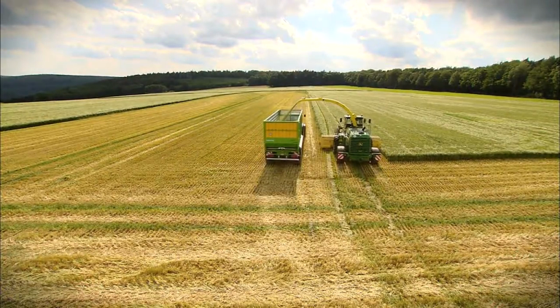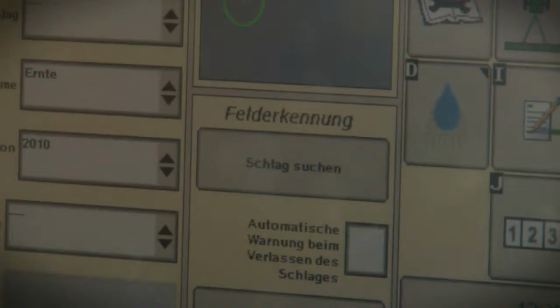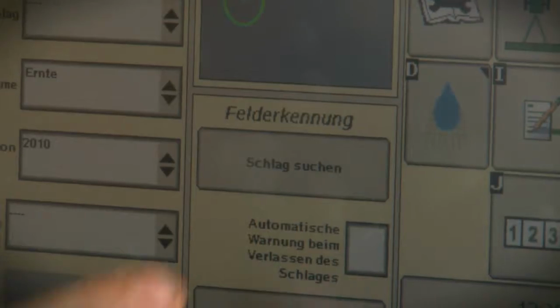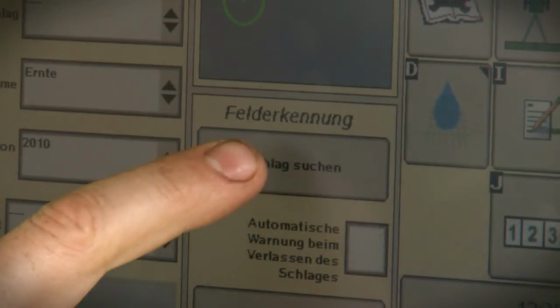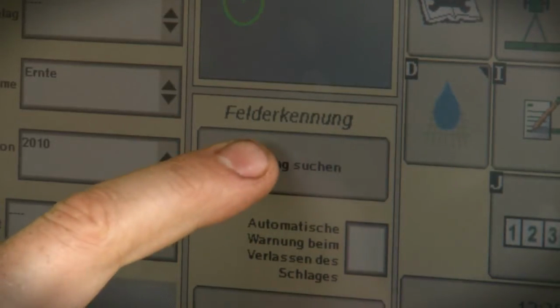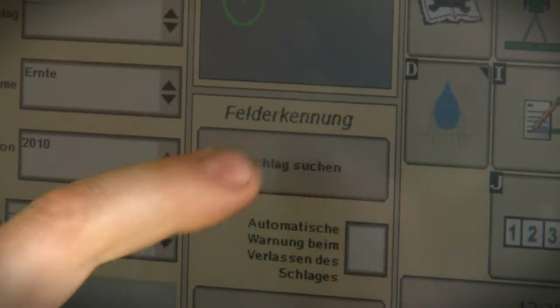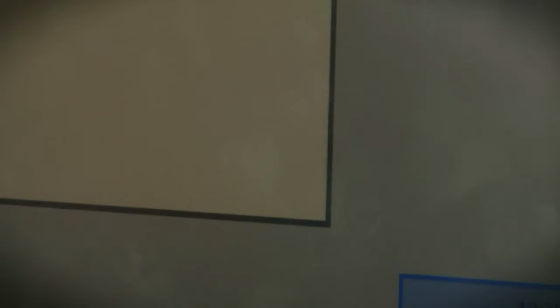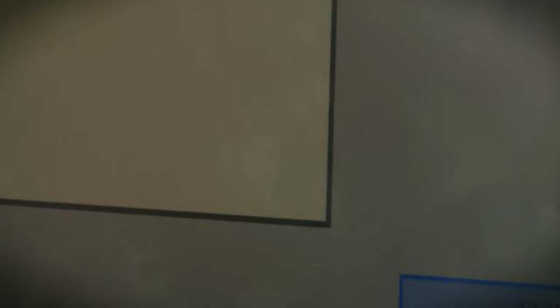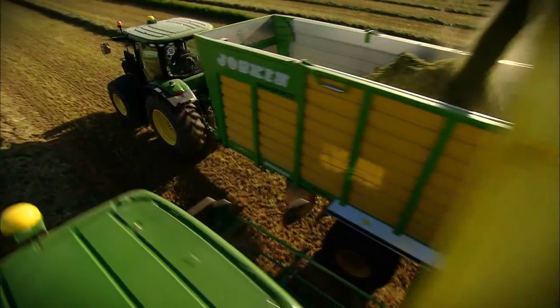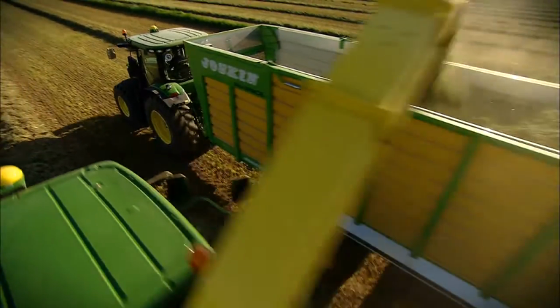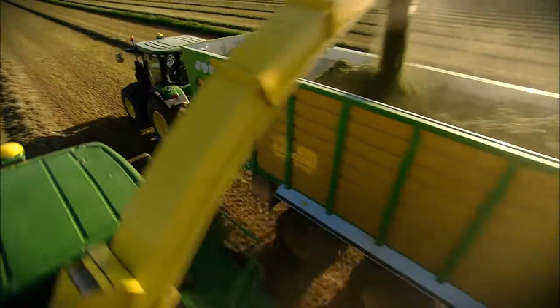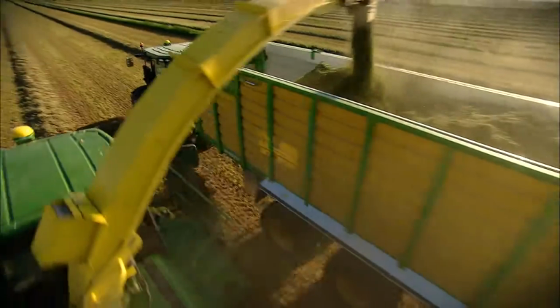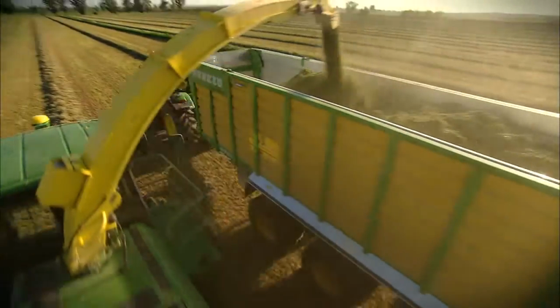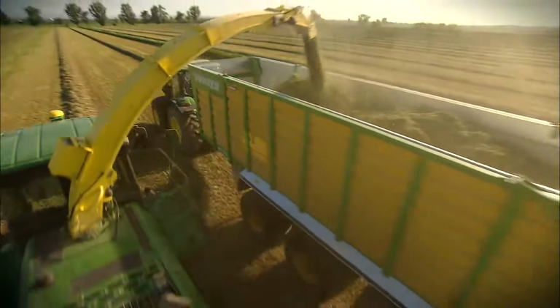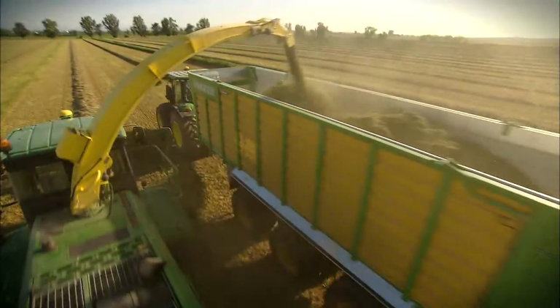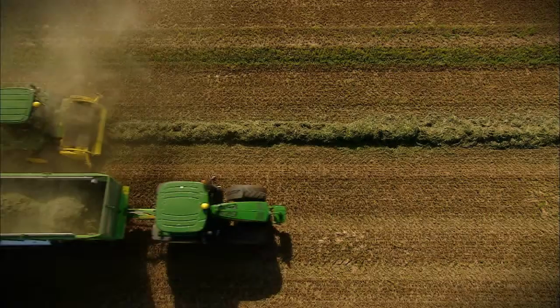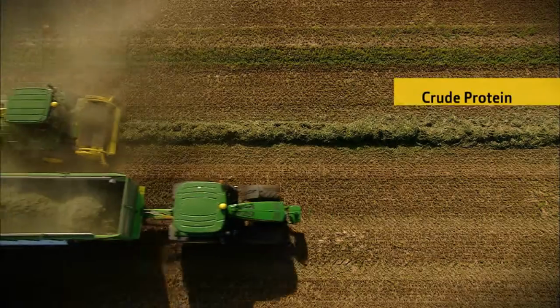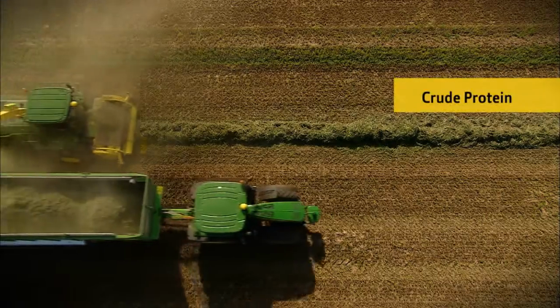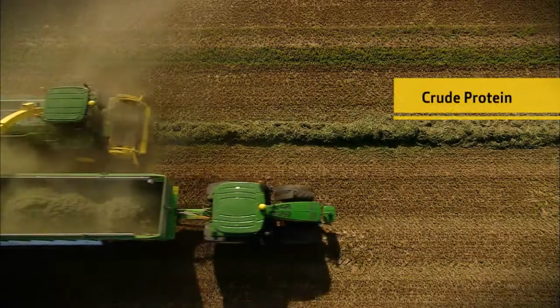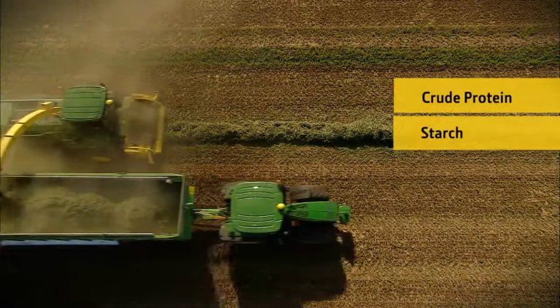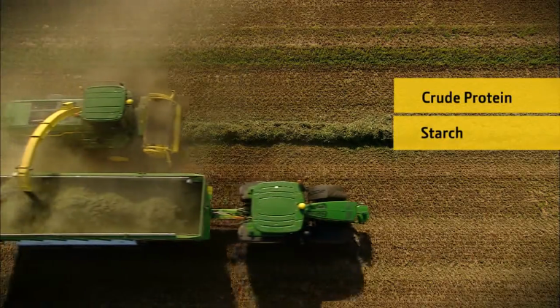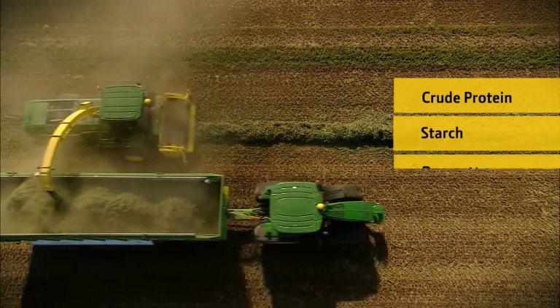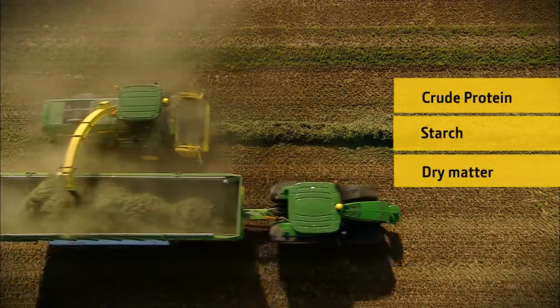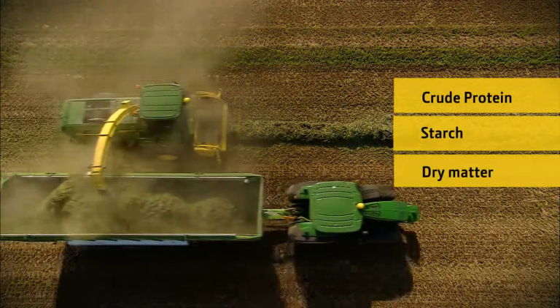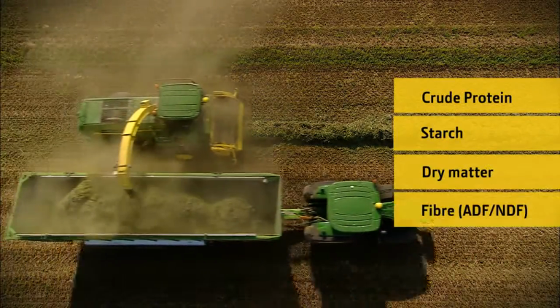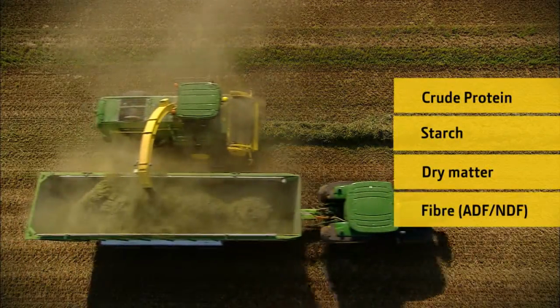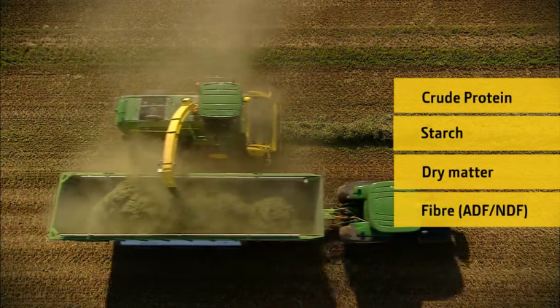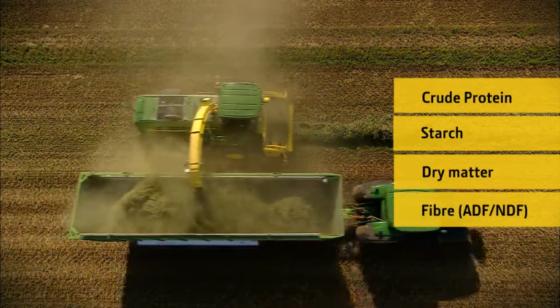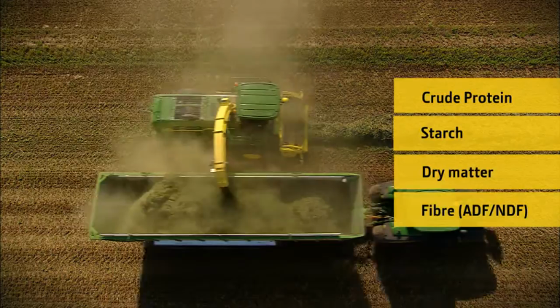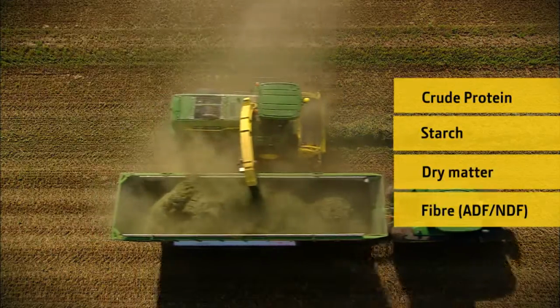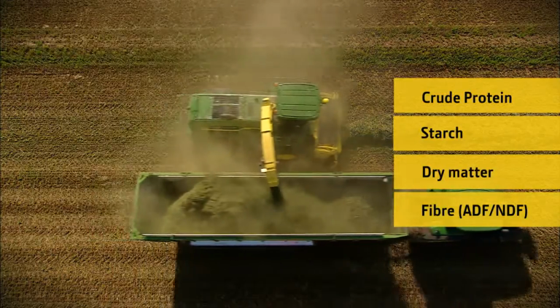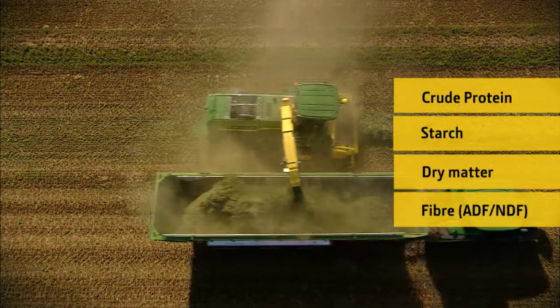Harvest with precision. Harvest Lab — the only certified measurement of dry matter and constituents.